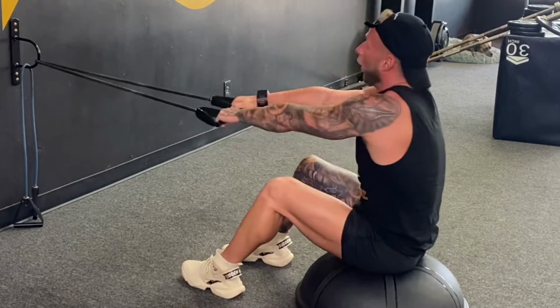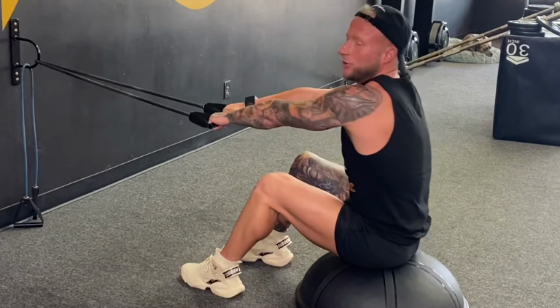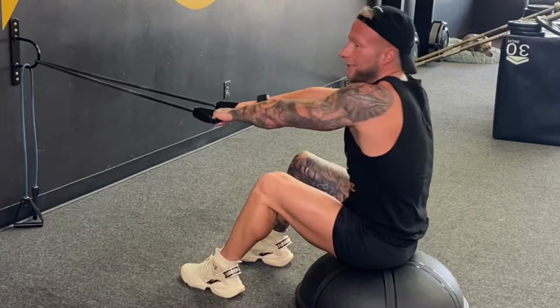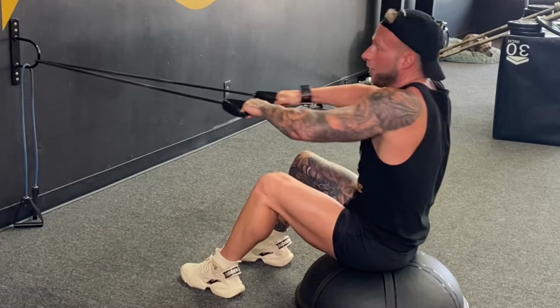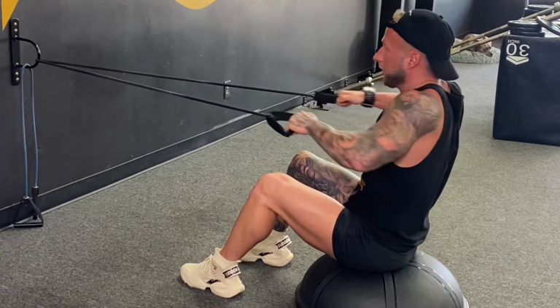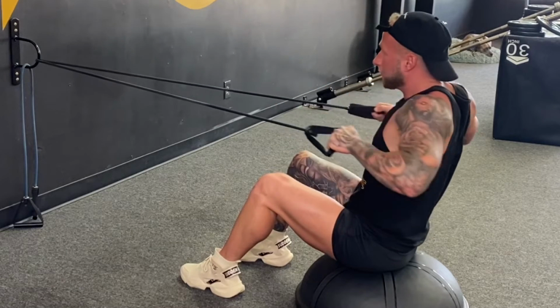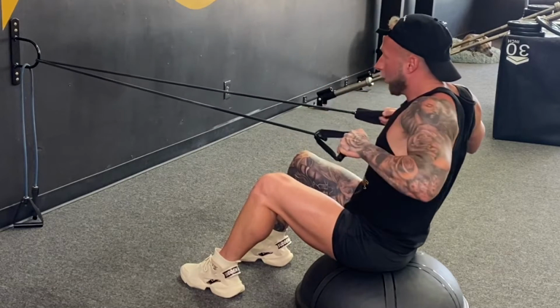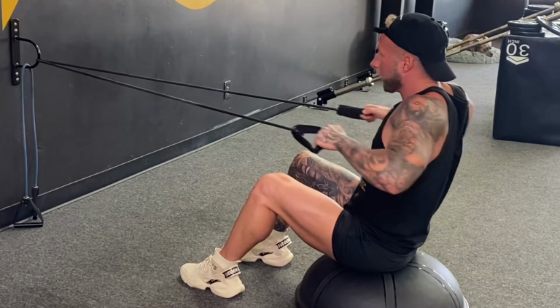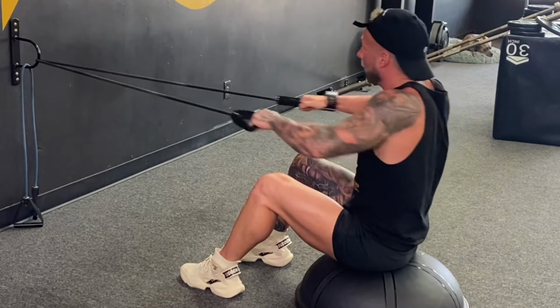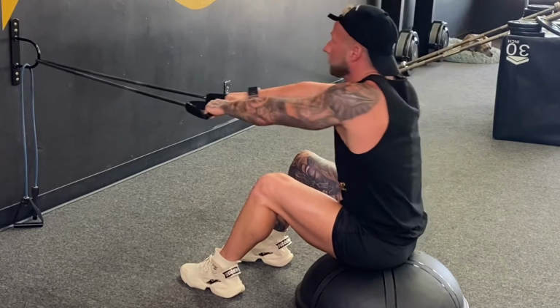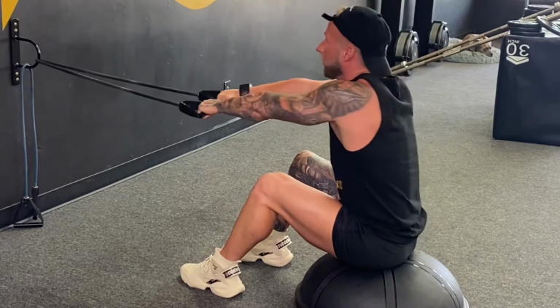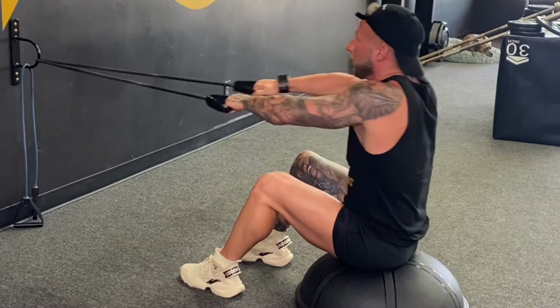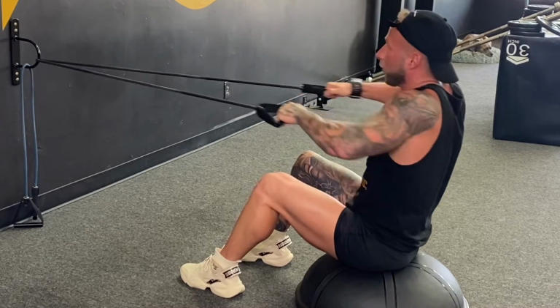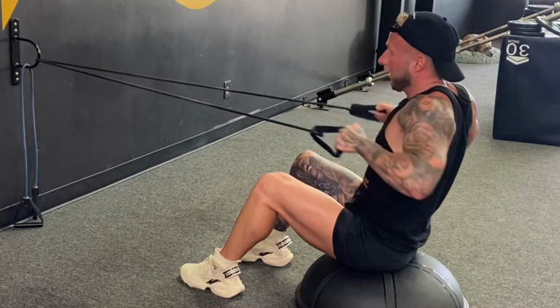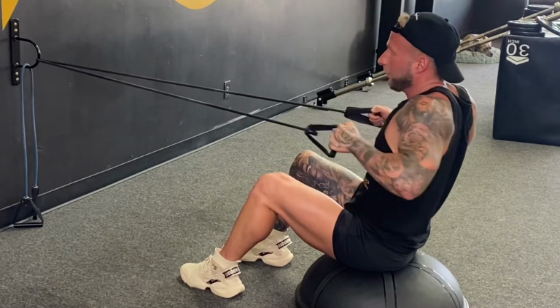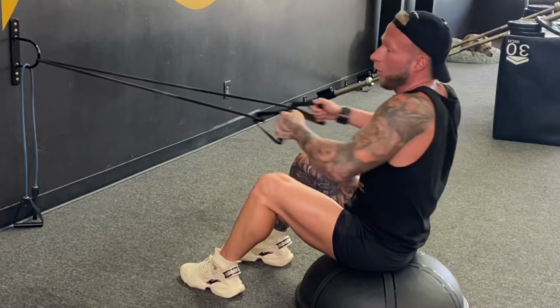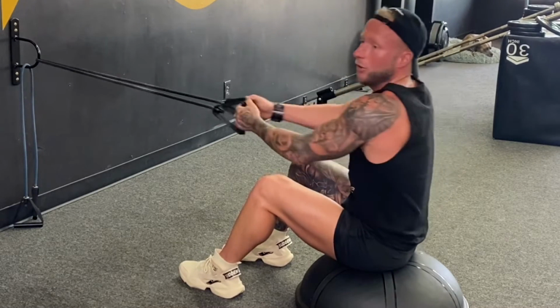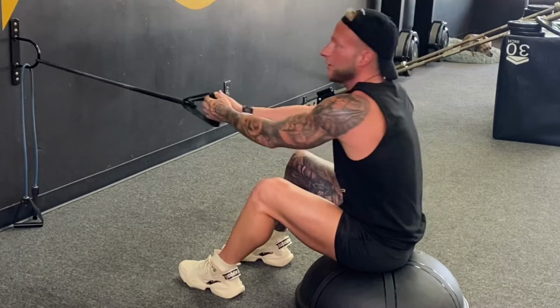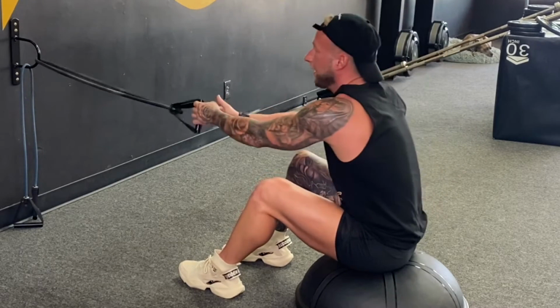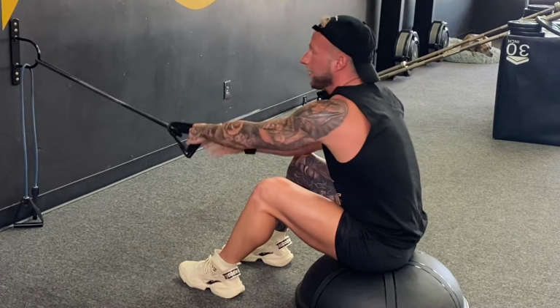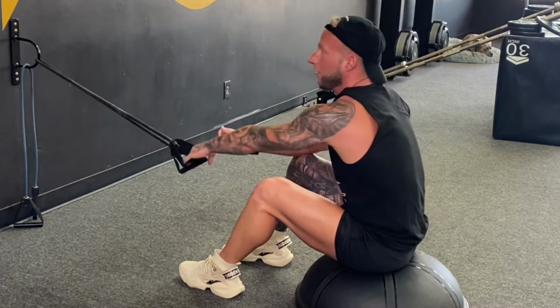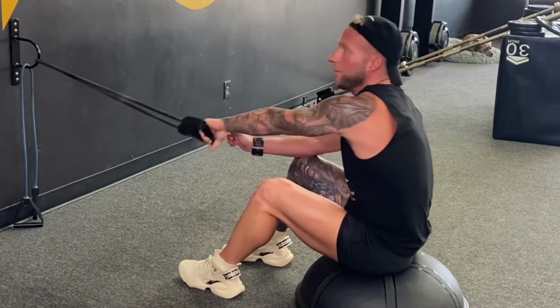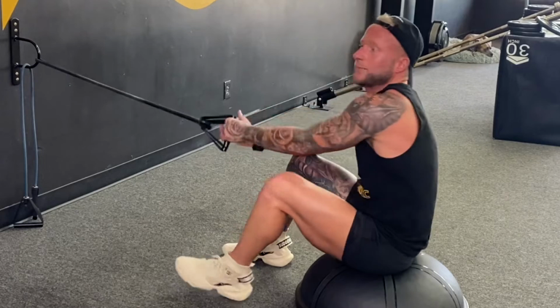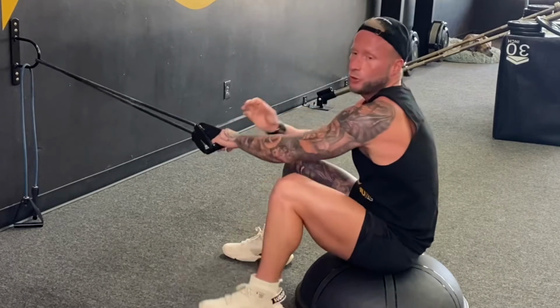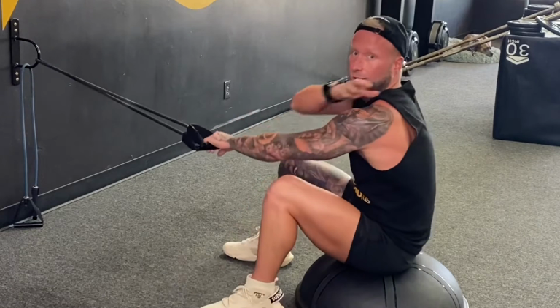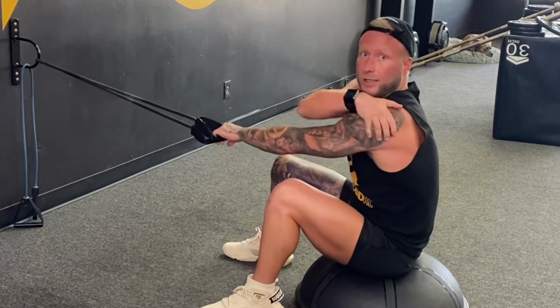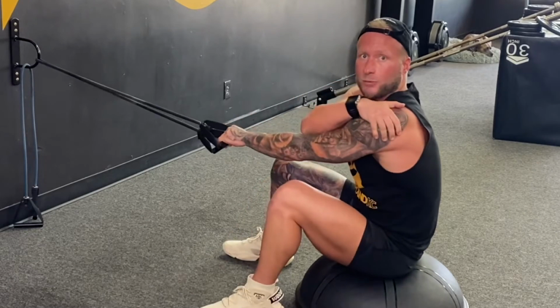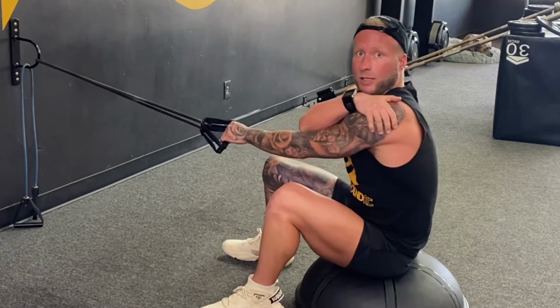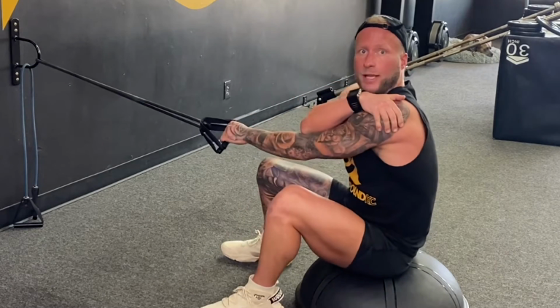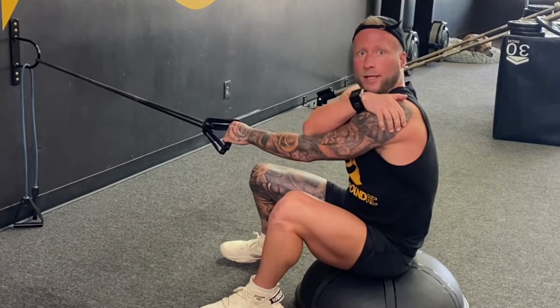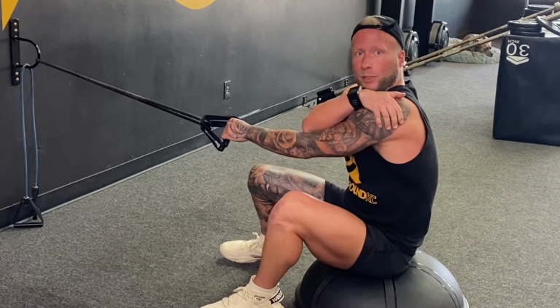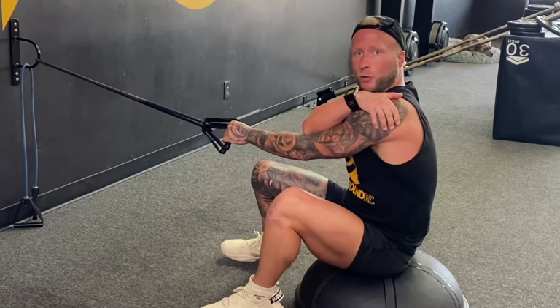Almost the entirety of this motion is rear delt — aka rear shoulder — doing the work.